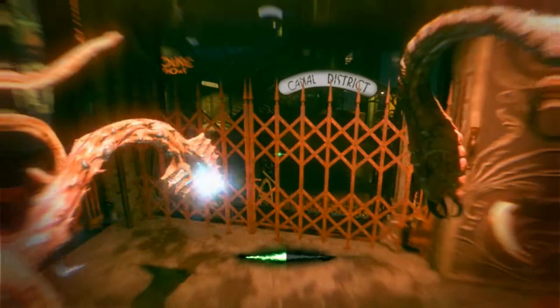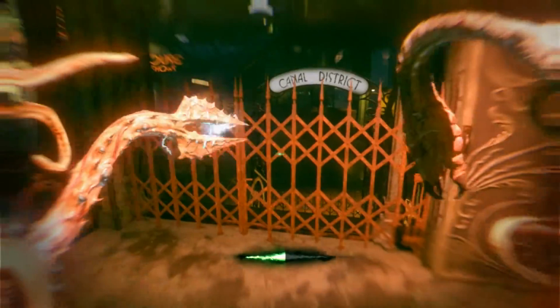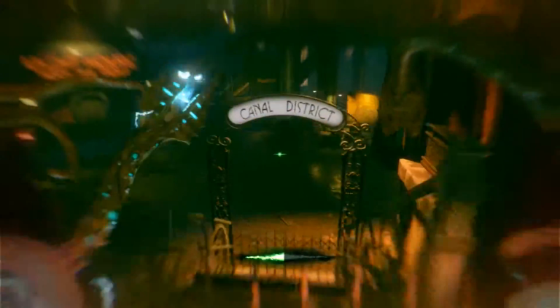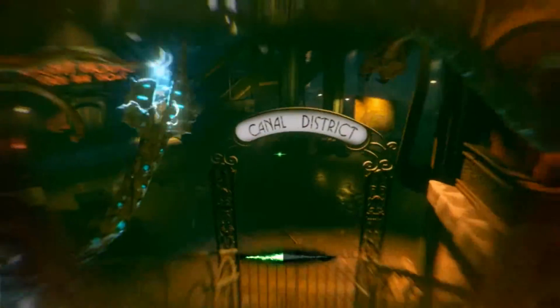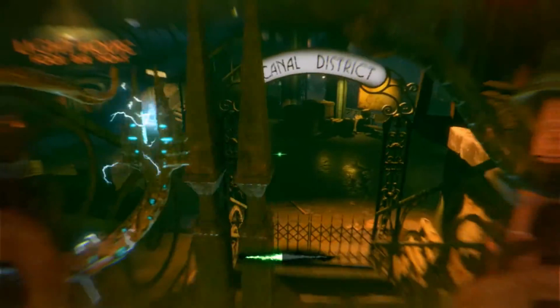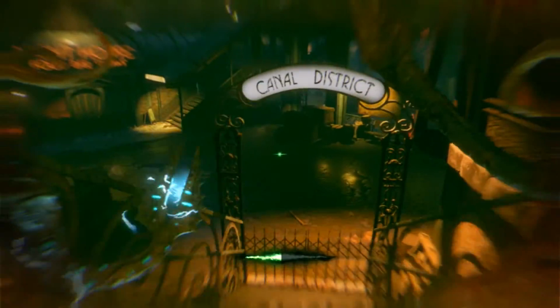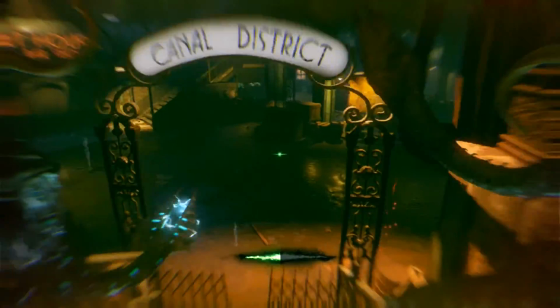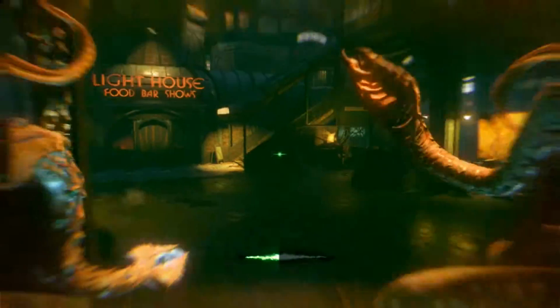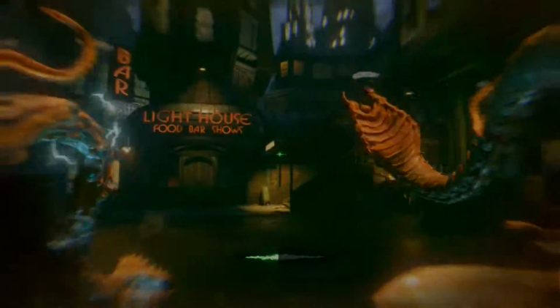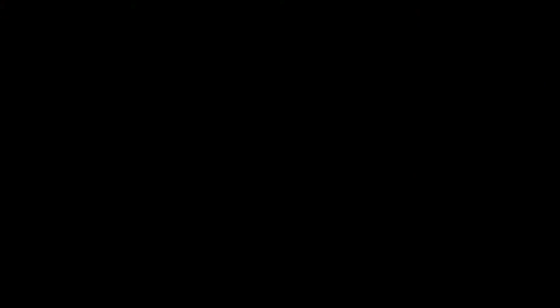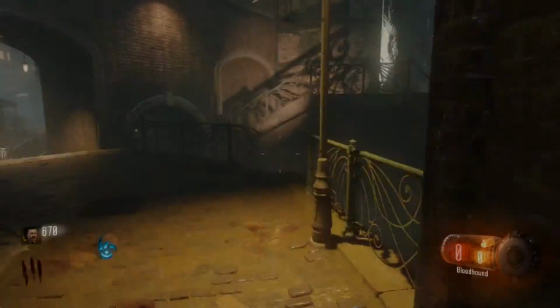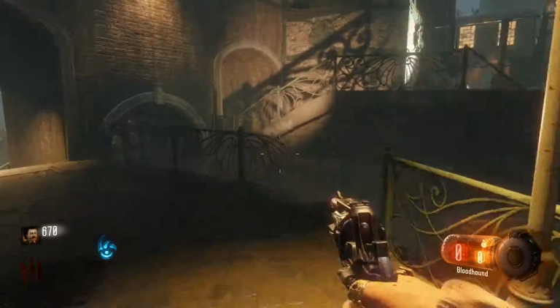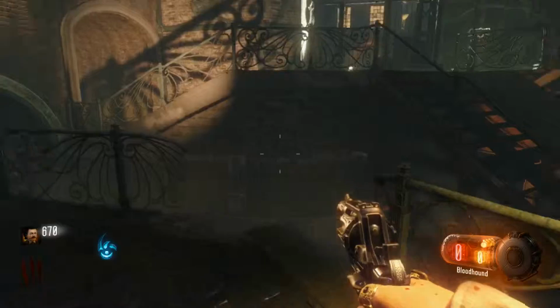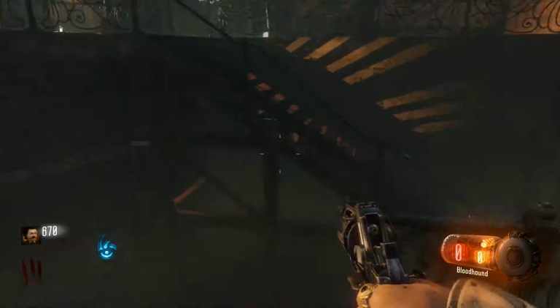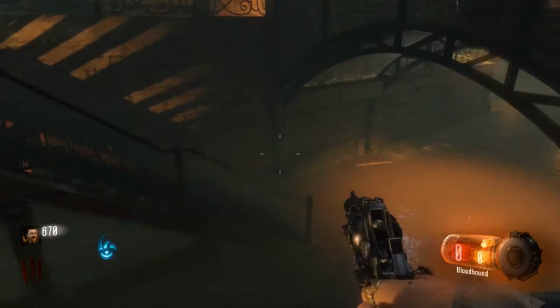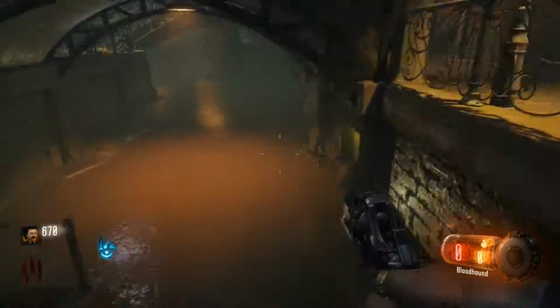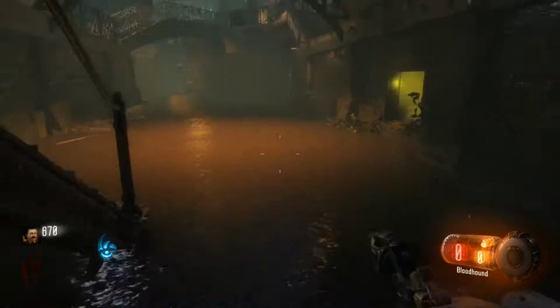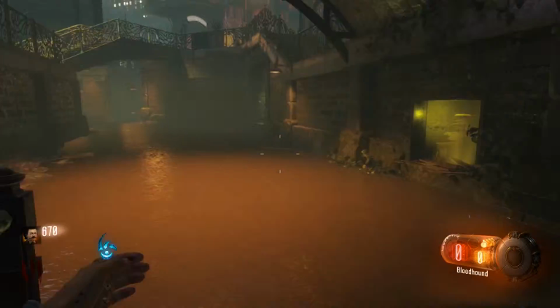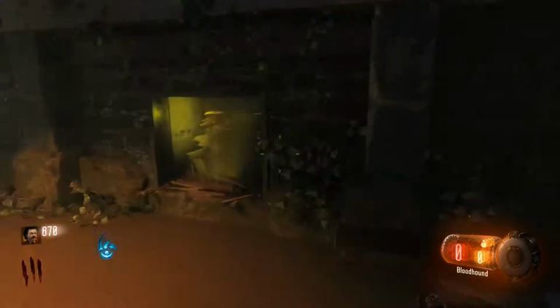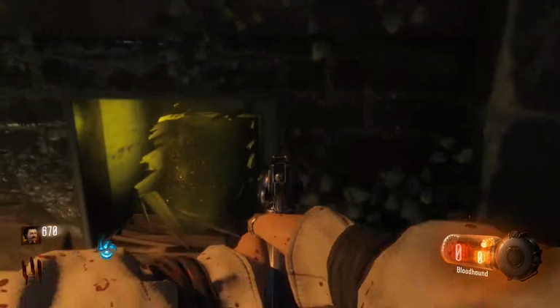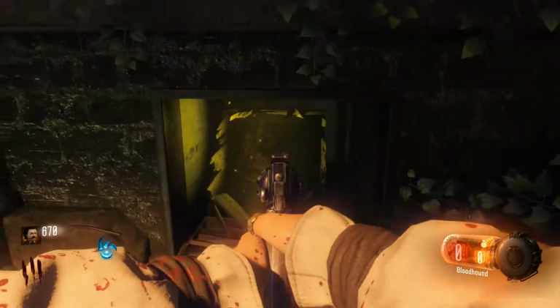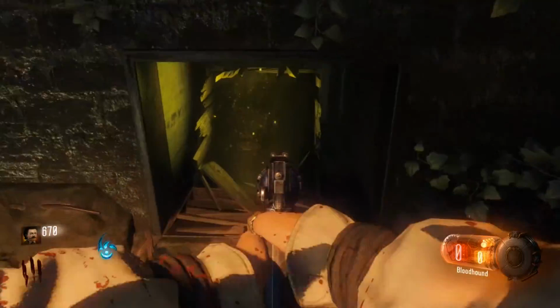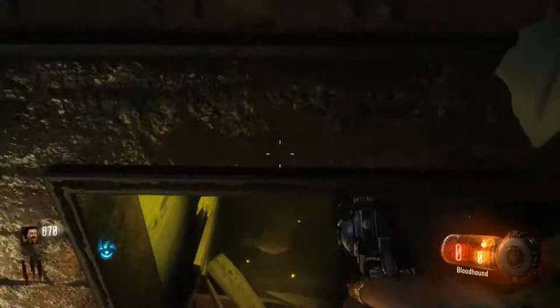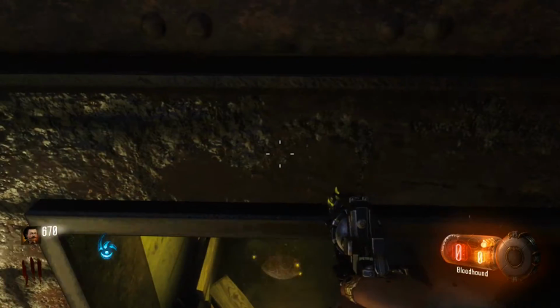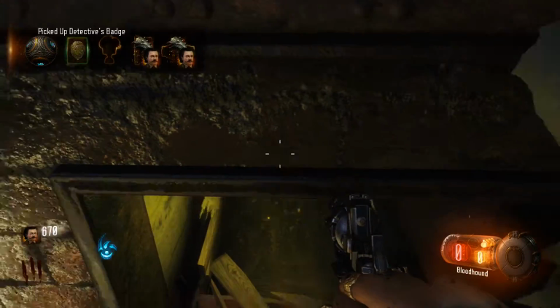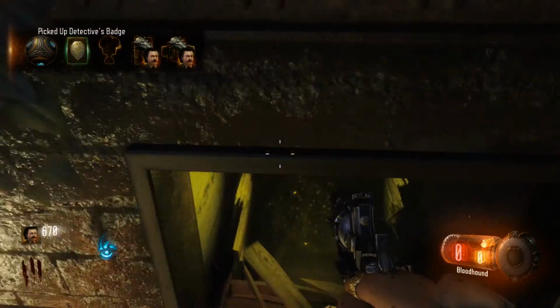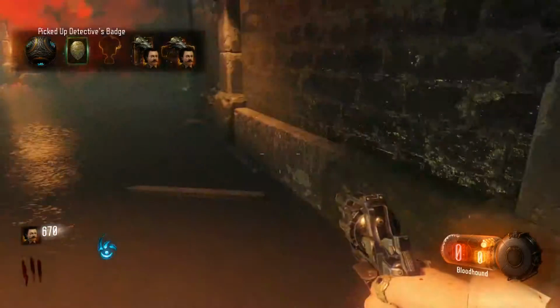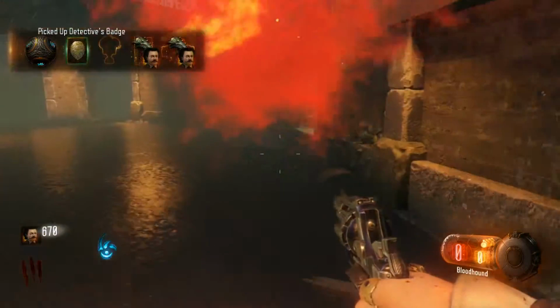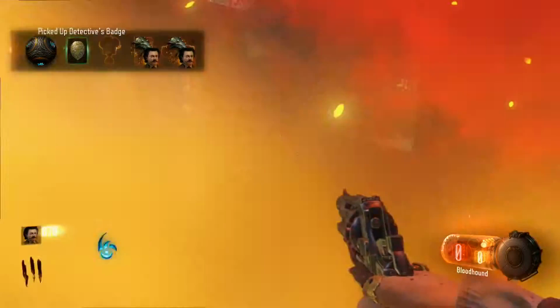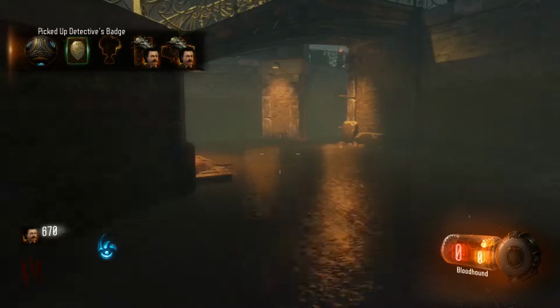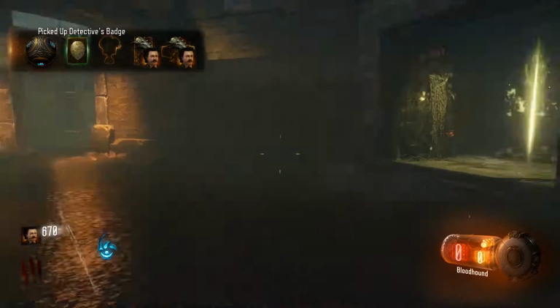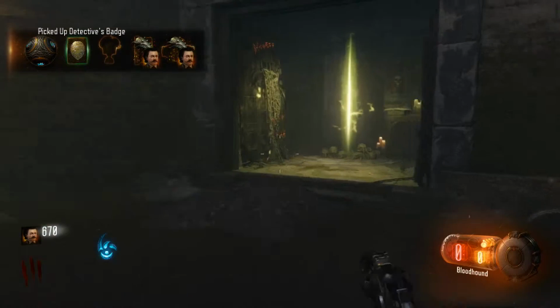You can get in to the little rabbit — whatever it's called, I don't know exactly what it's called — you're gonna go up there, that's where you're gonna have to go to start the next ritual. But you gotta make sure you go back down into the sewer to get the badge before you start the ritual.